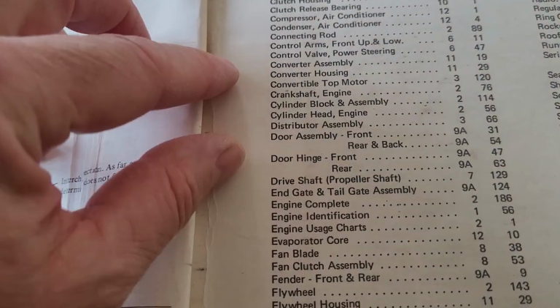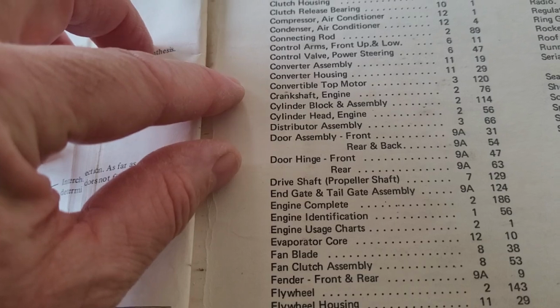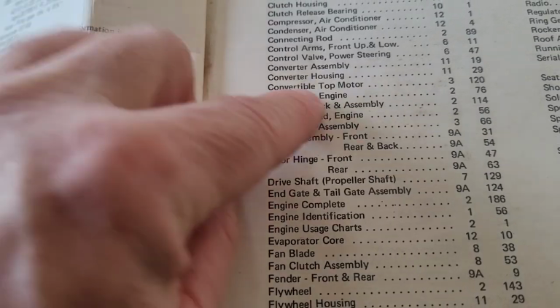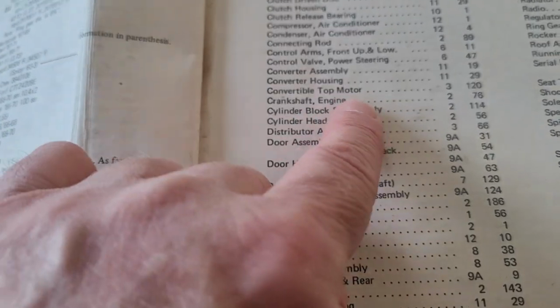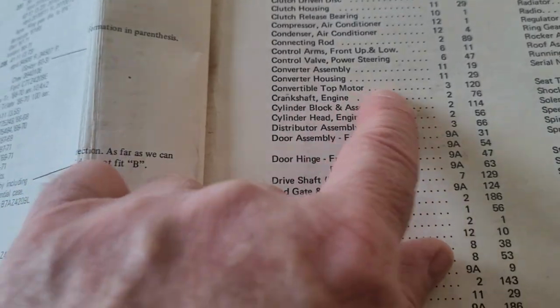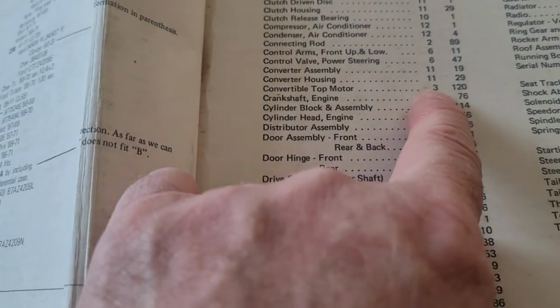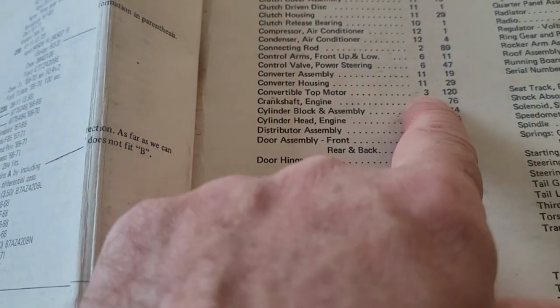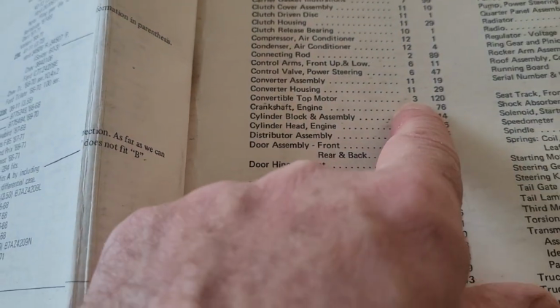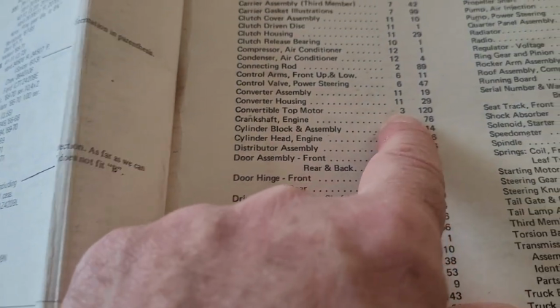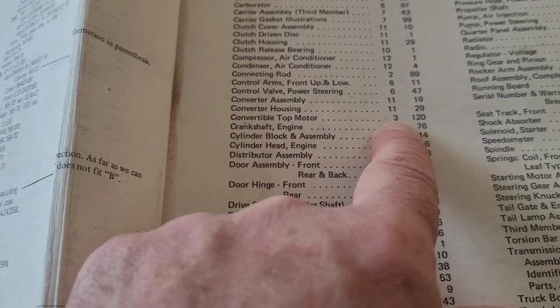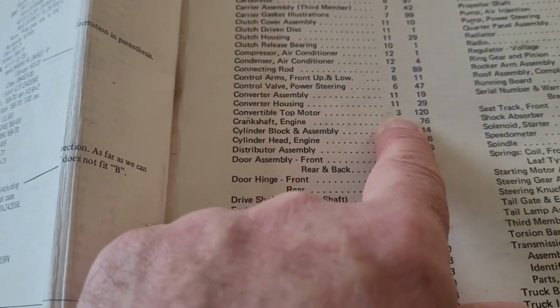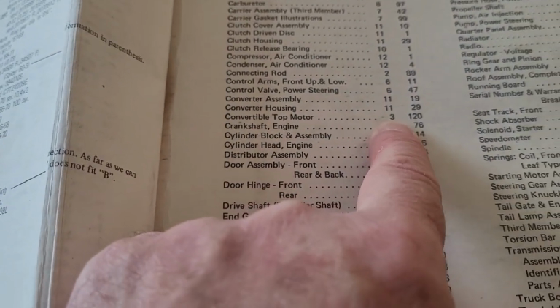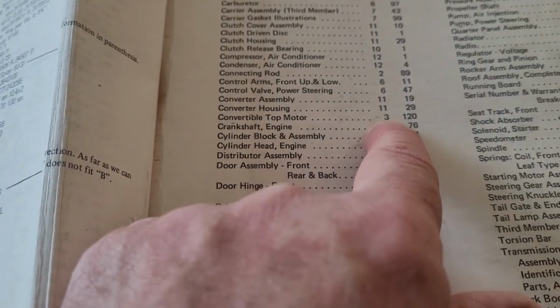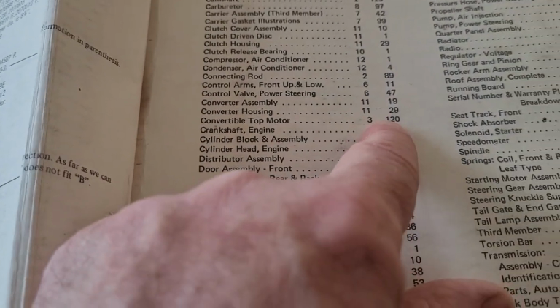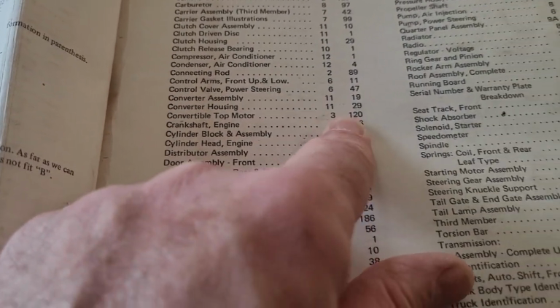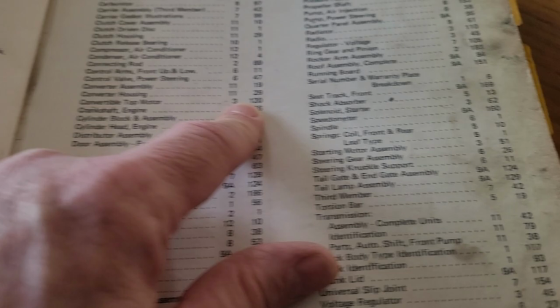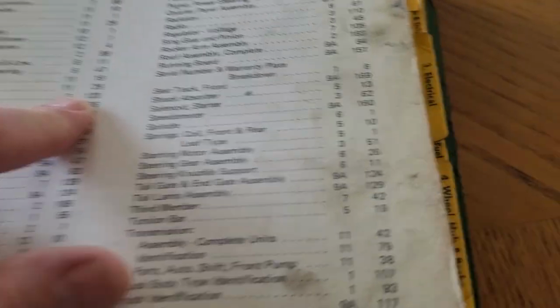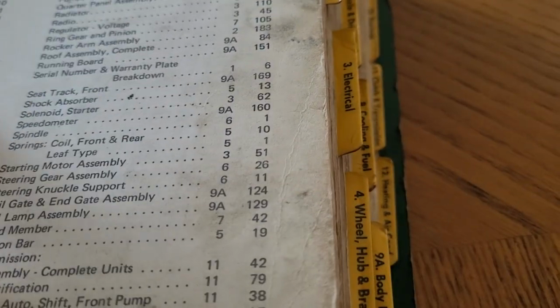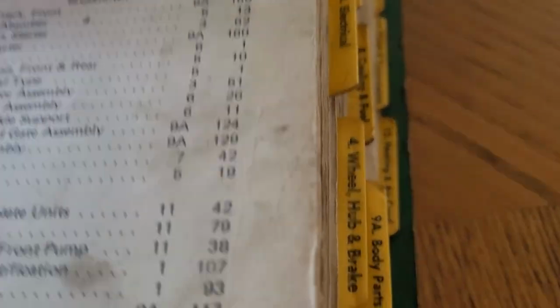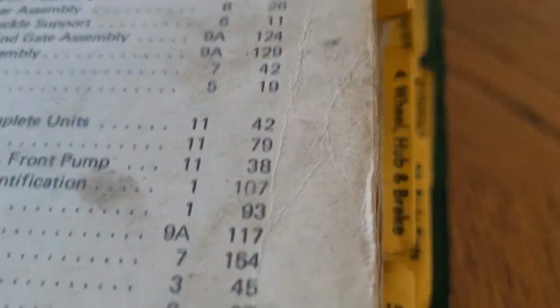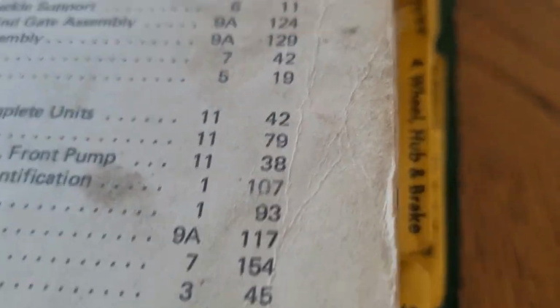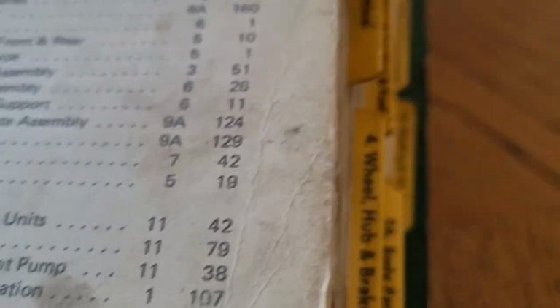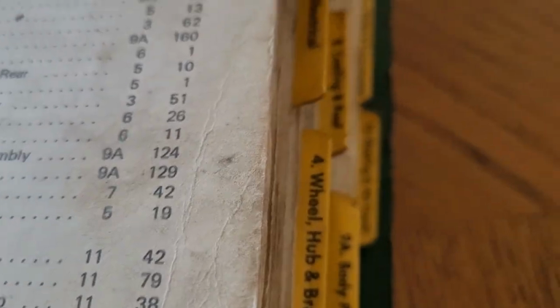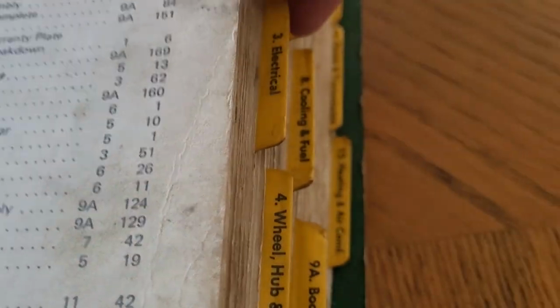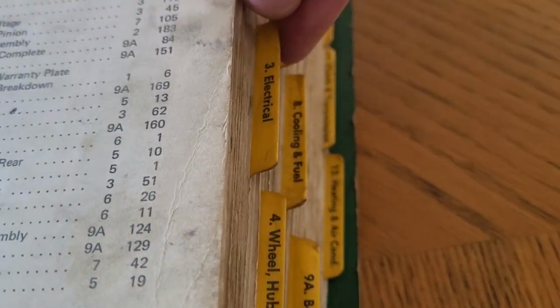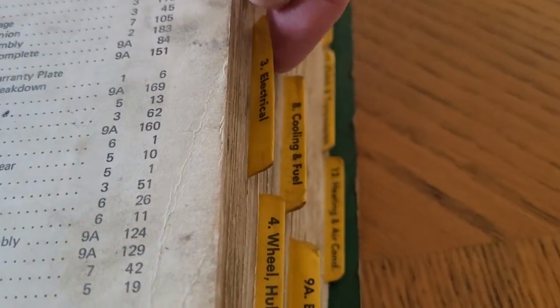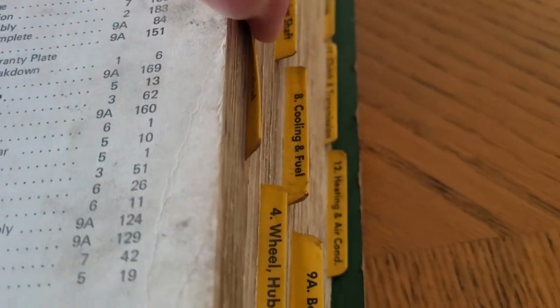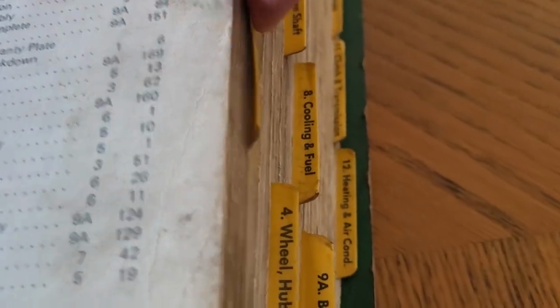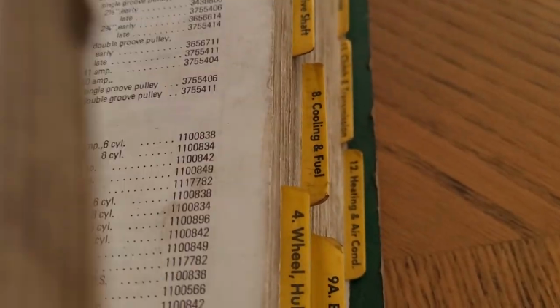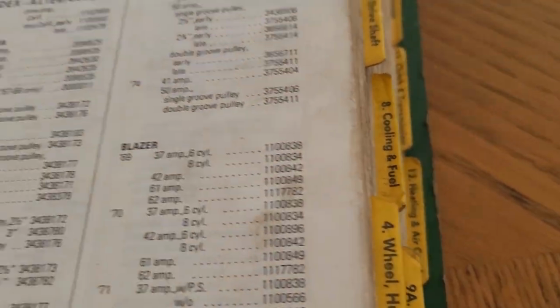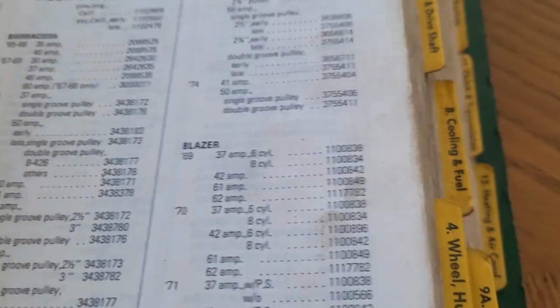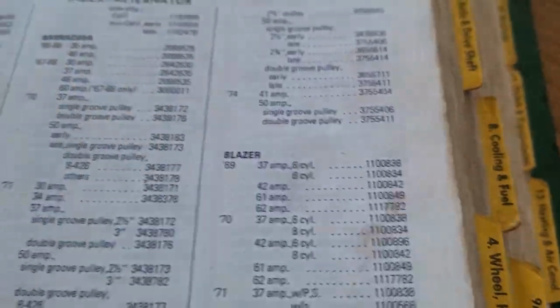Let's see — convertible top motor, group 3, page 120. Group 3 is electrical, page 120.